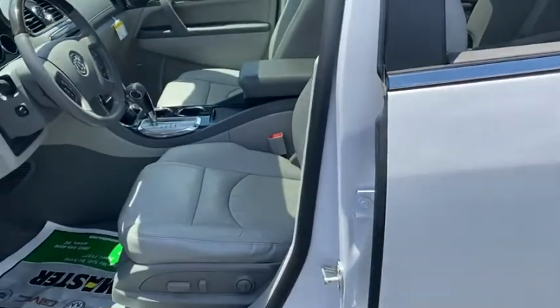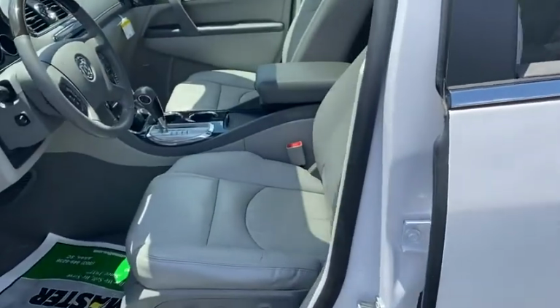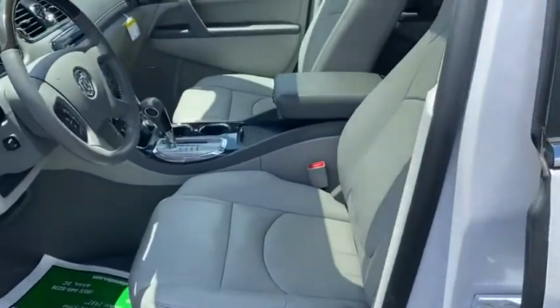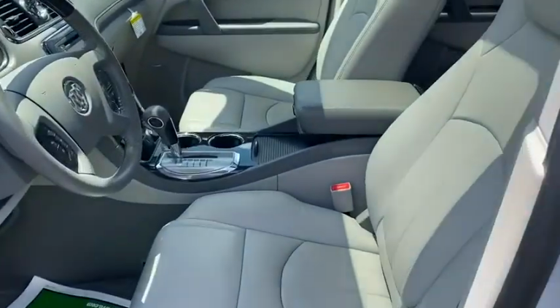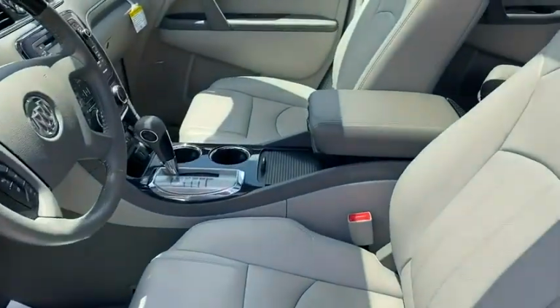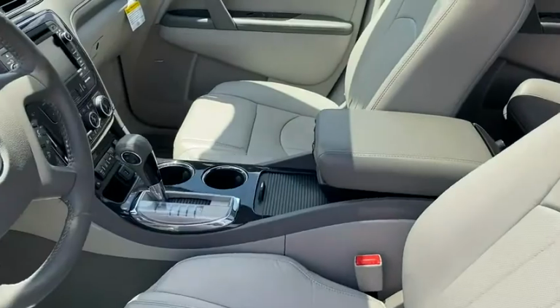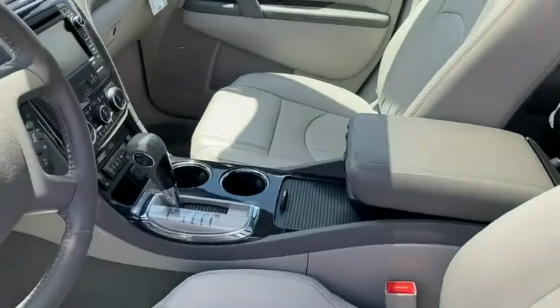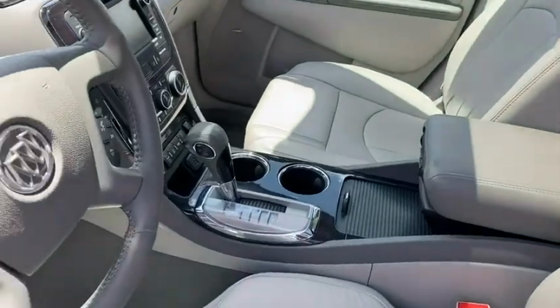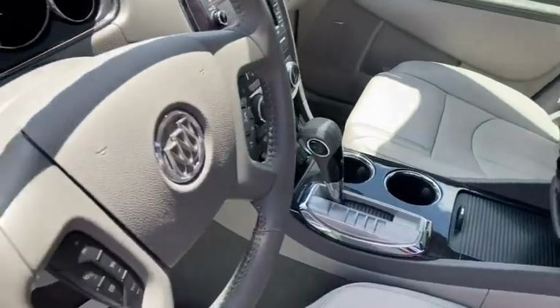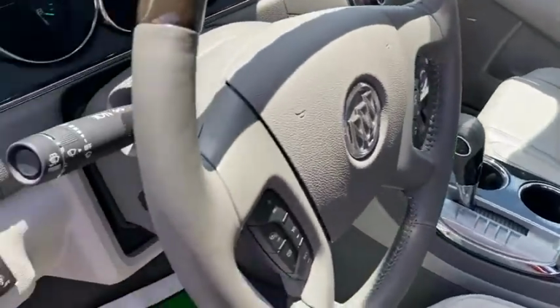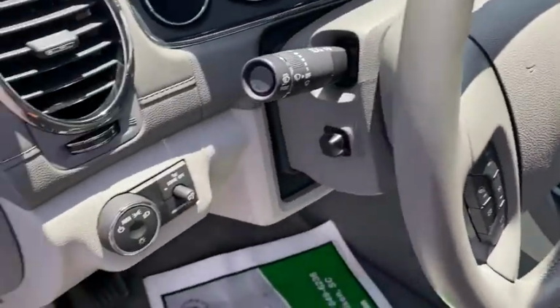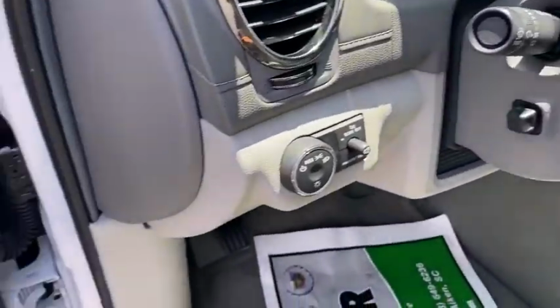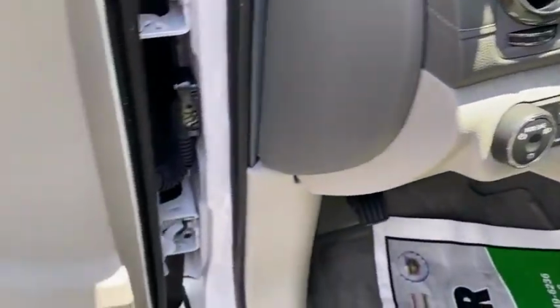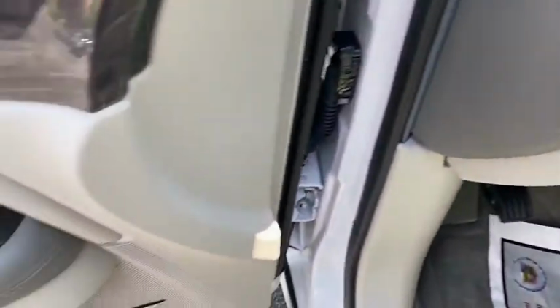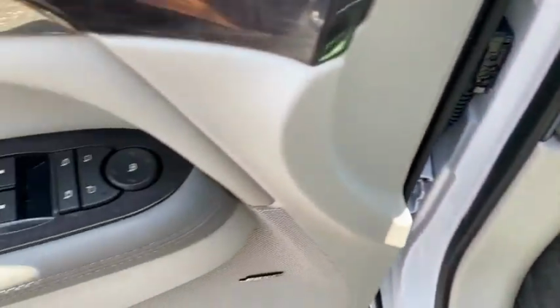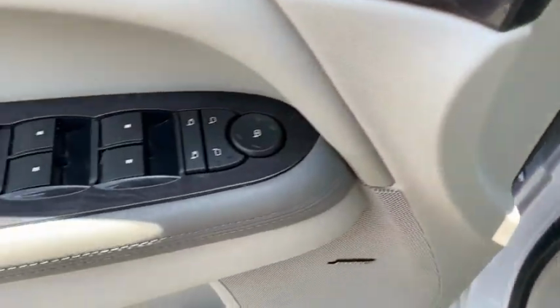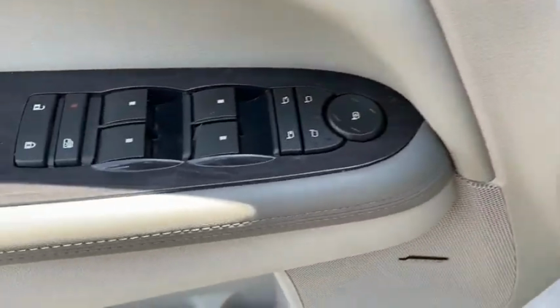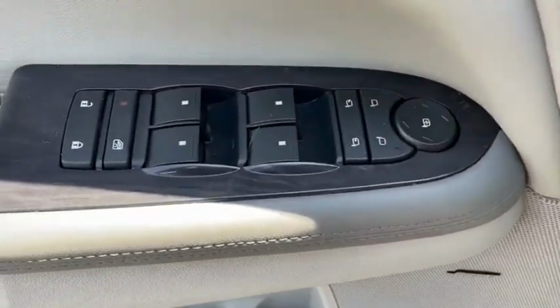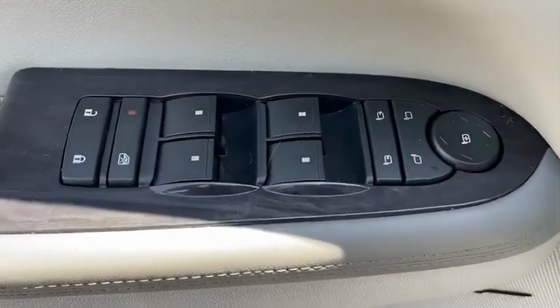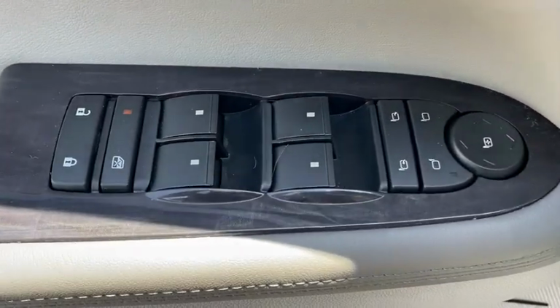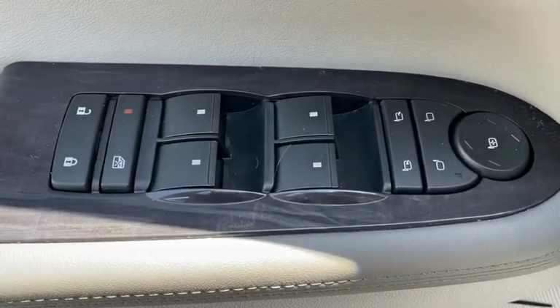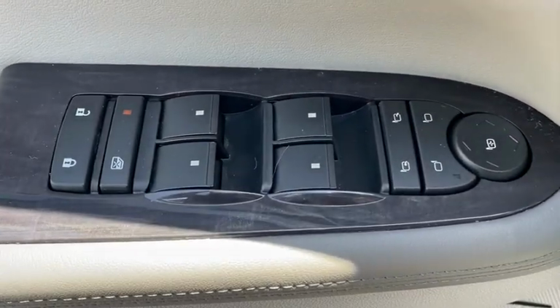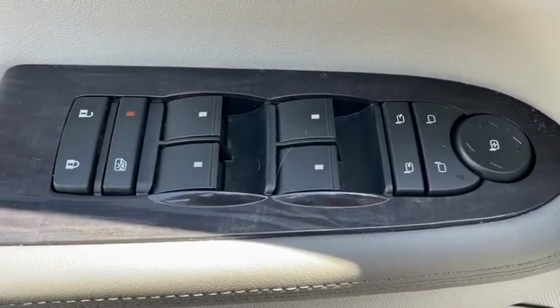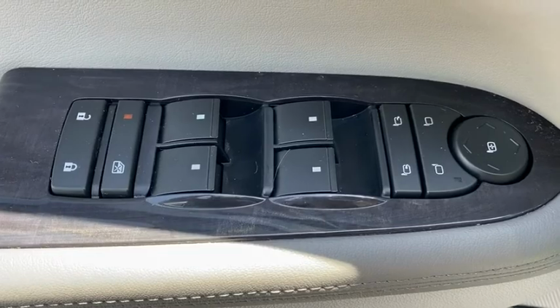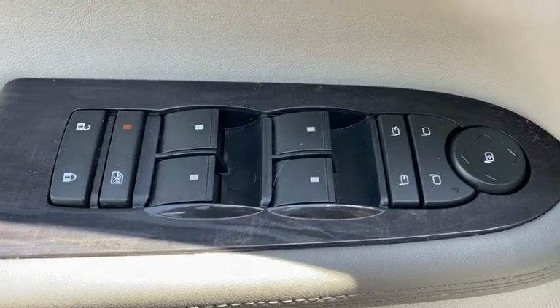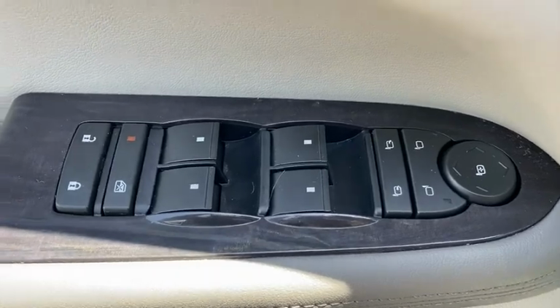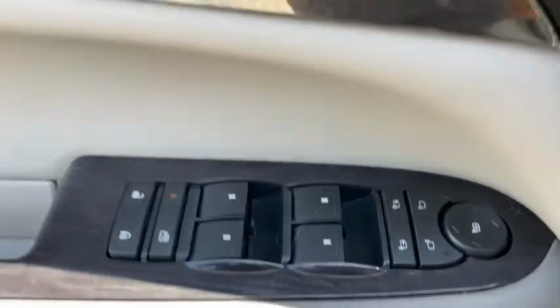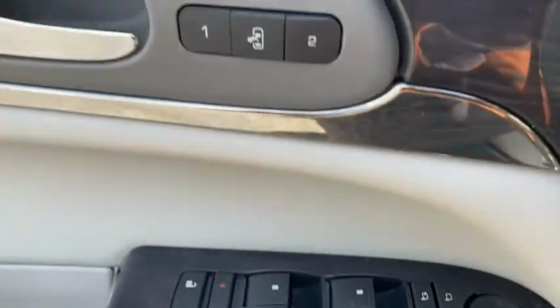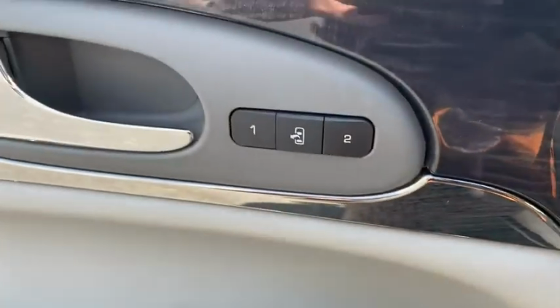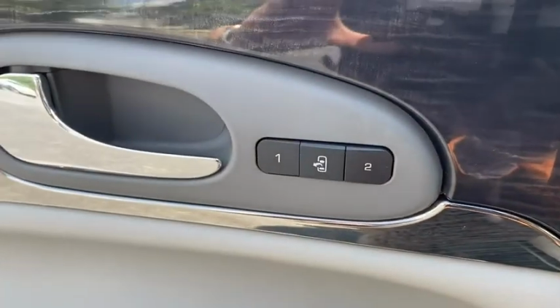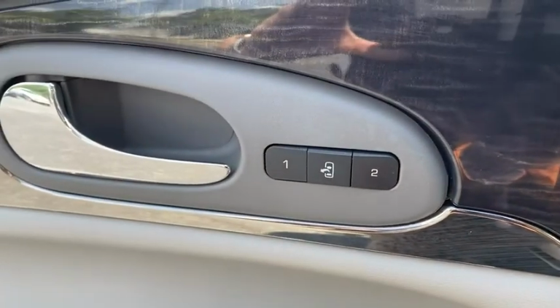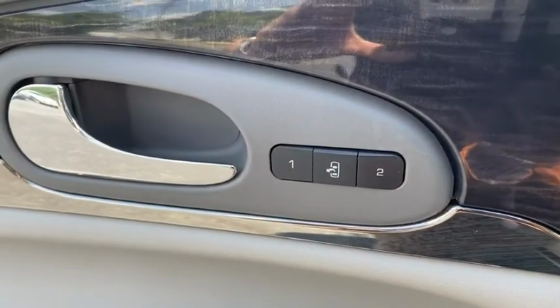Power liftgate, leather-wrapped steering wheel, dual airbags, power steering, heated and cooled front seats, and four-wheel disc brakes.